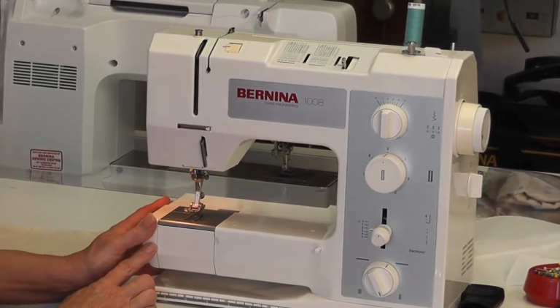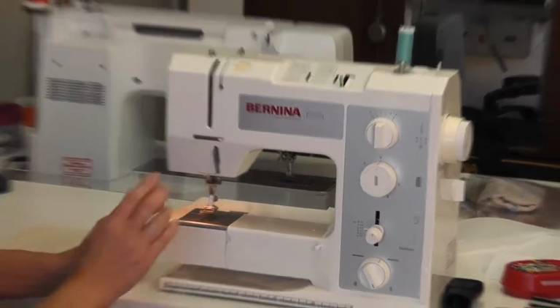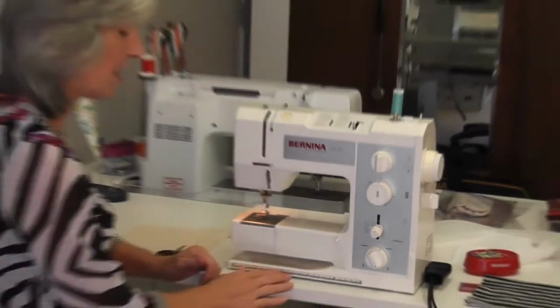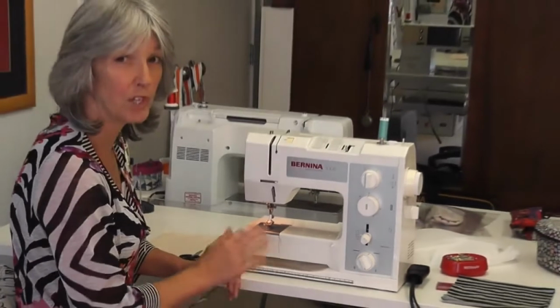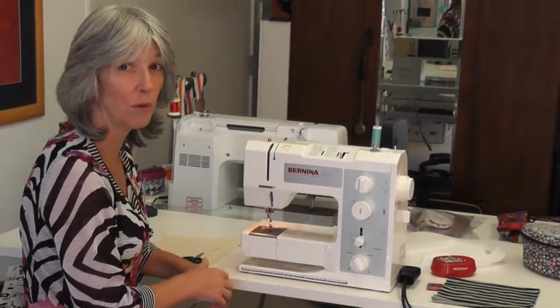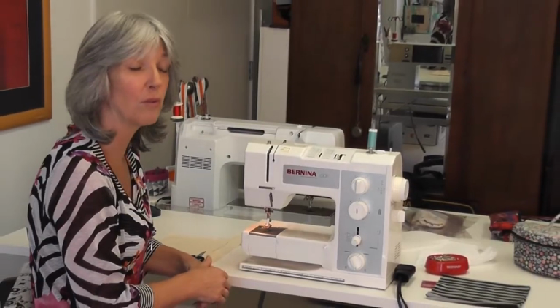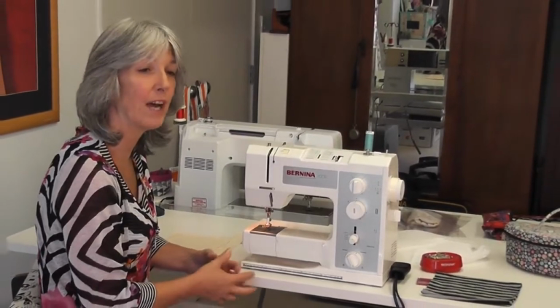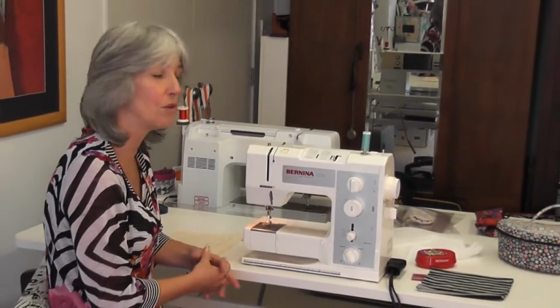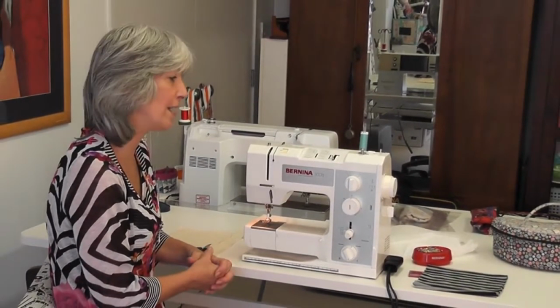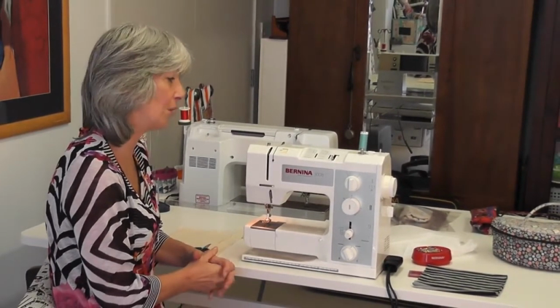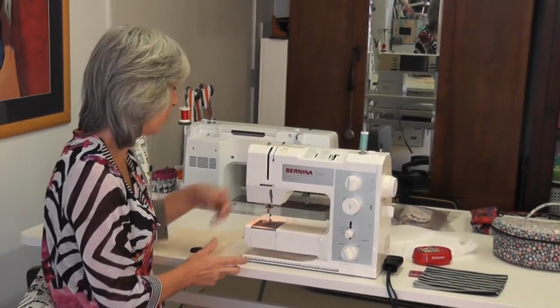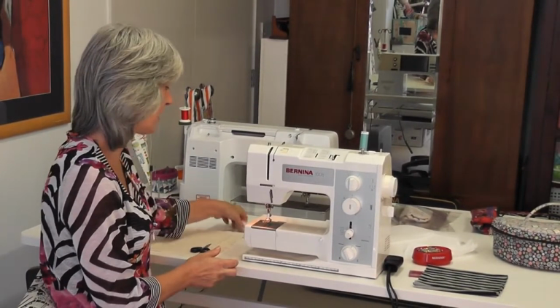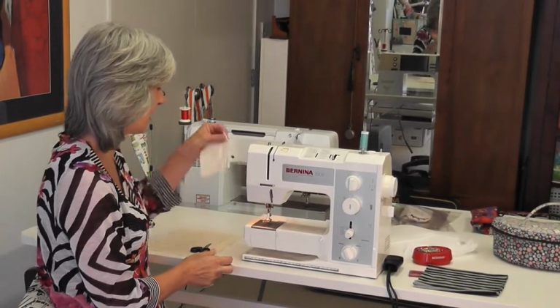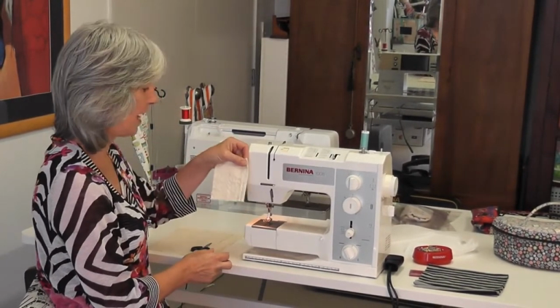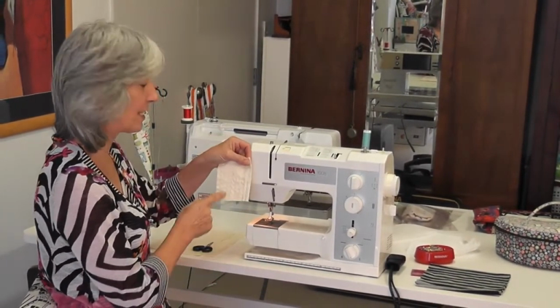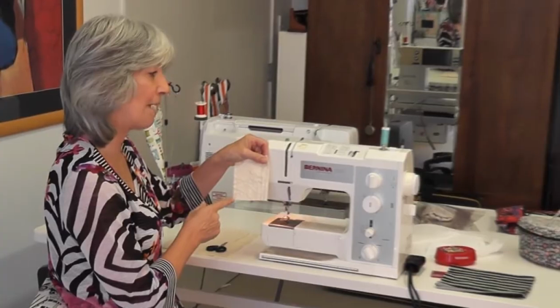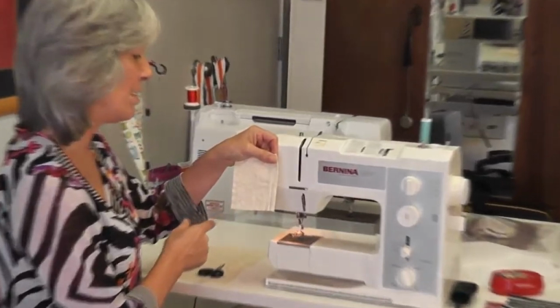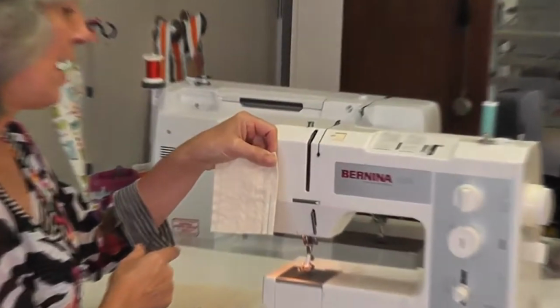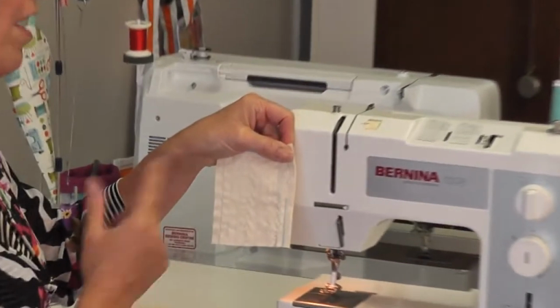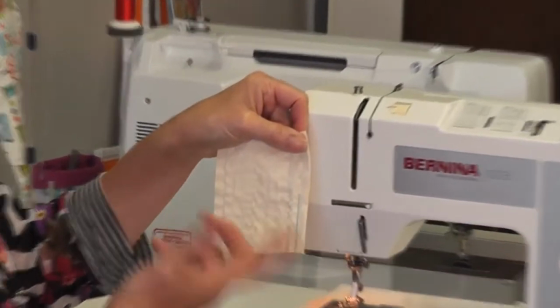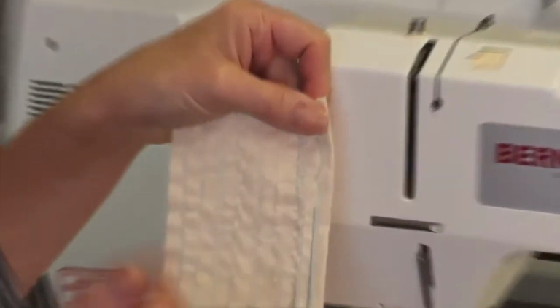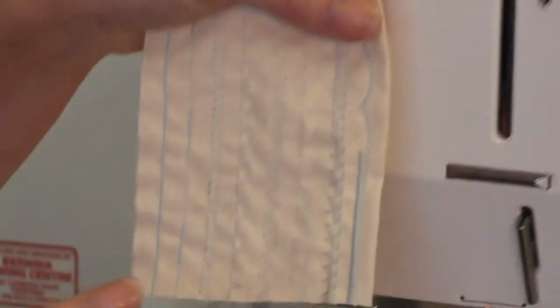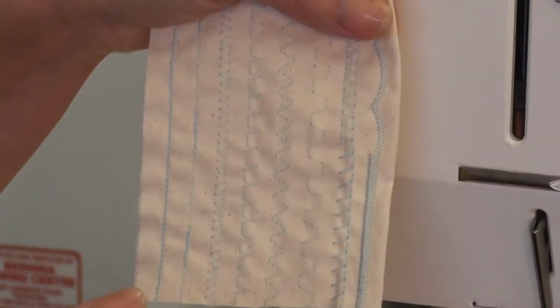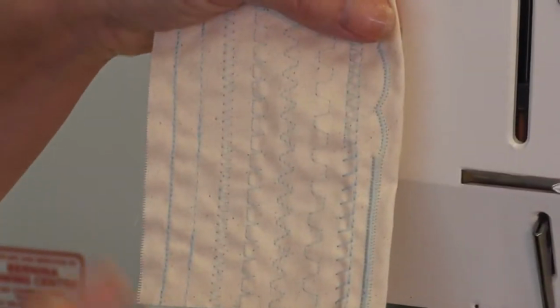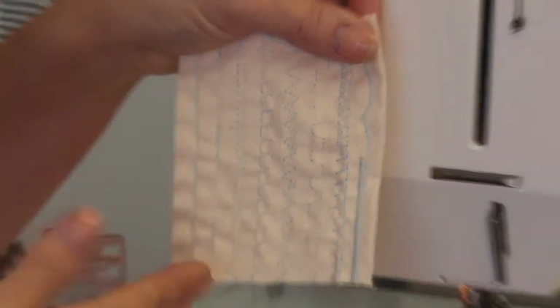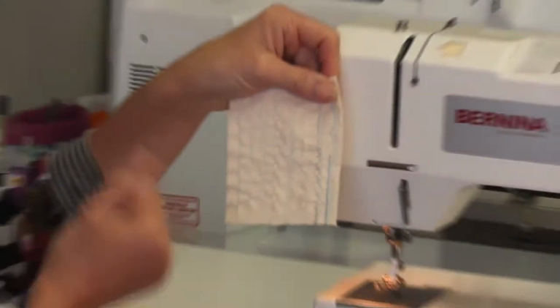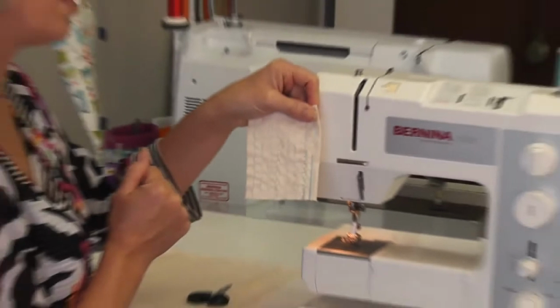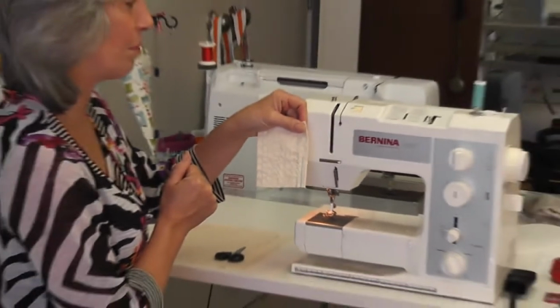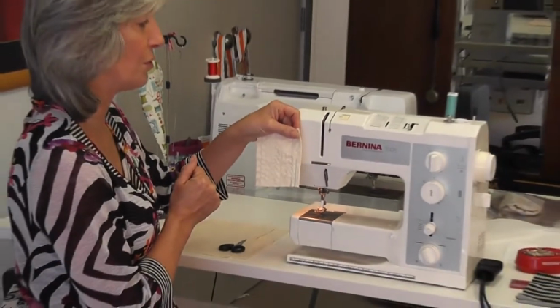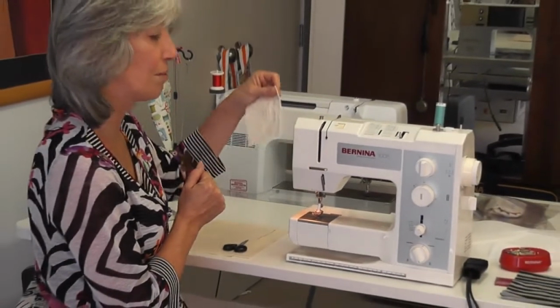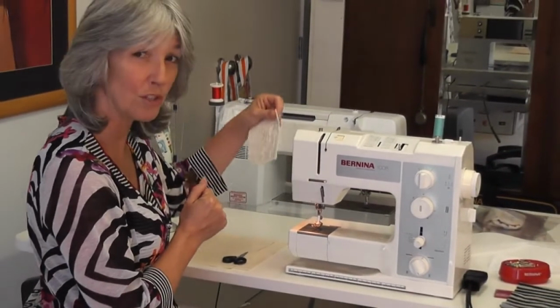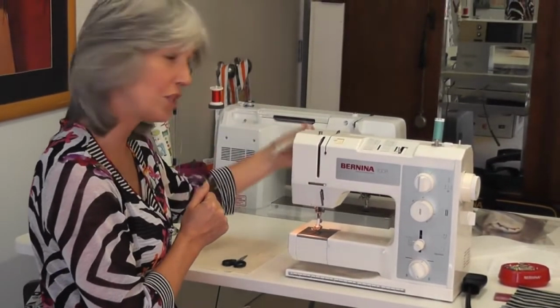When you do receive your machine it will be all threaded up with new thread, tested, and have a little test sample. However, I'm going to show you how to do it all from scratch and how to do your test sample so you can practice on your new machine.